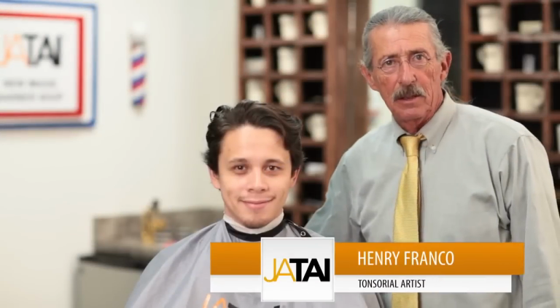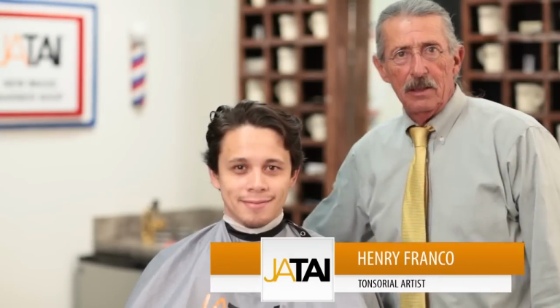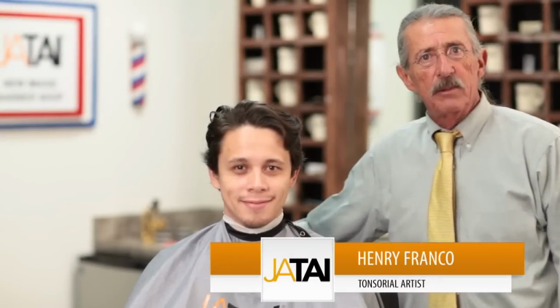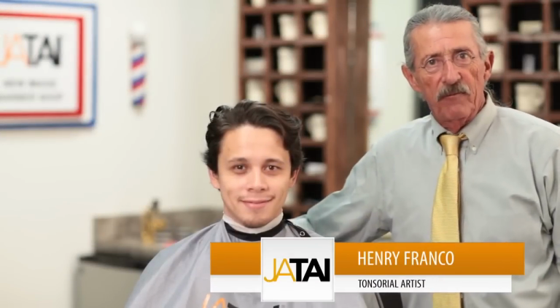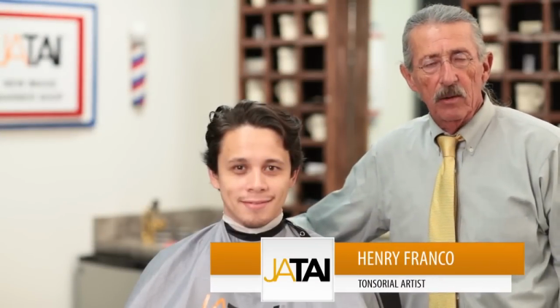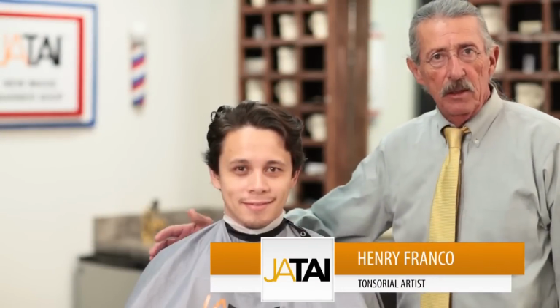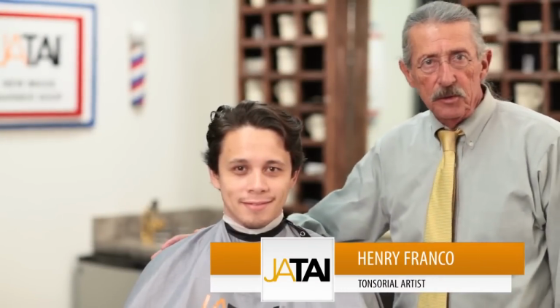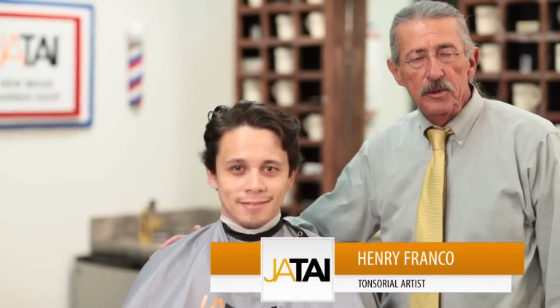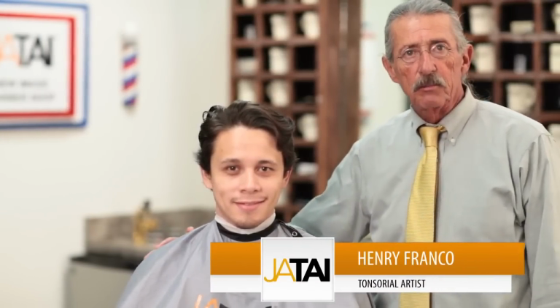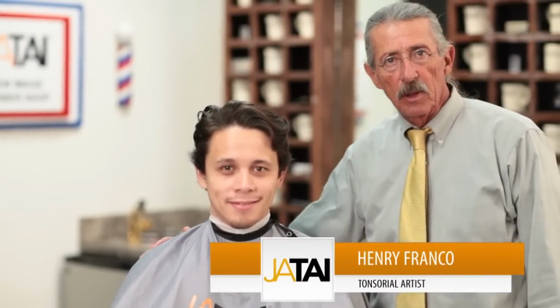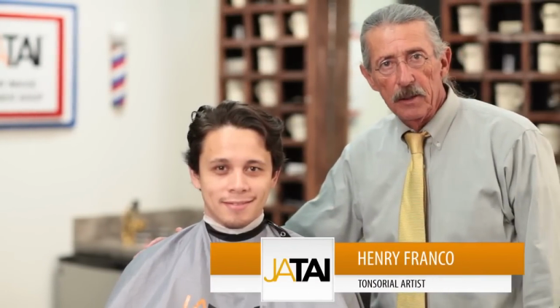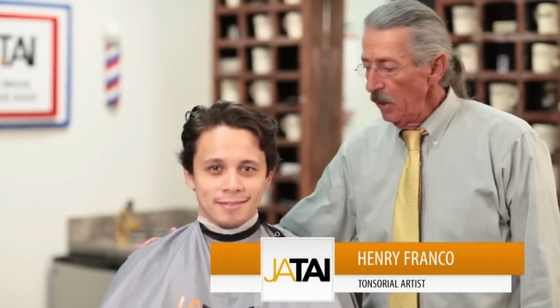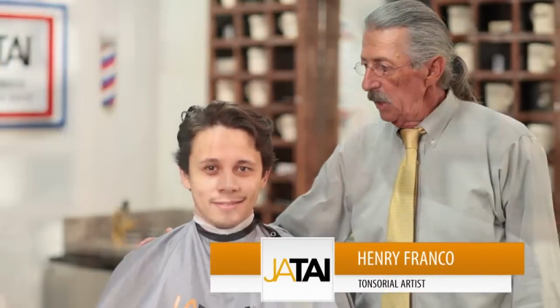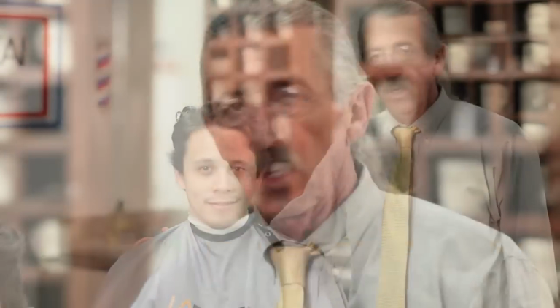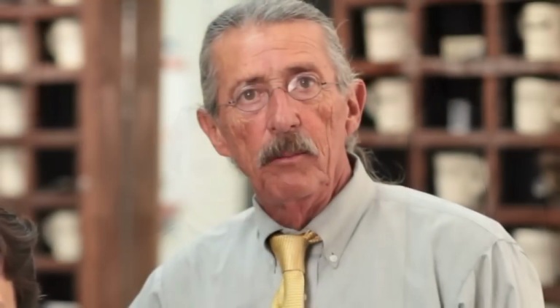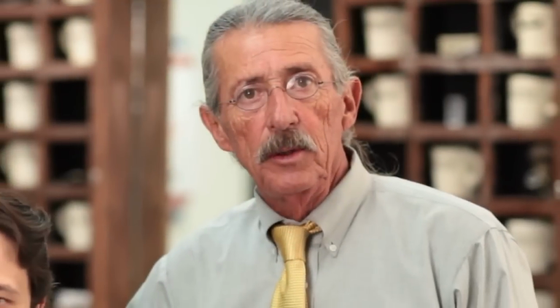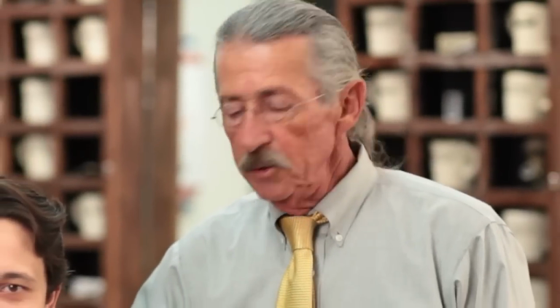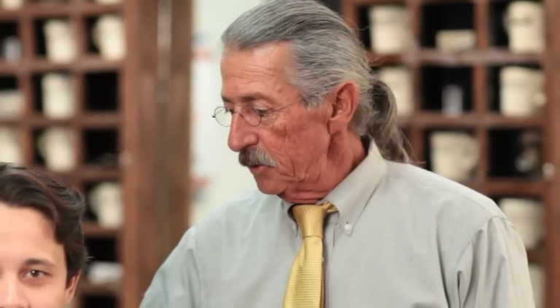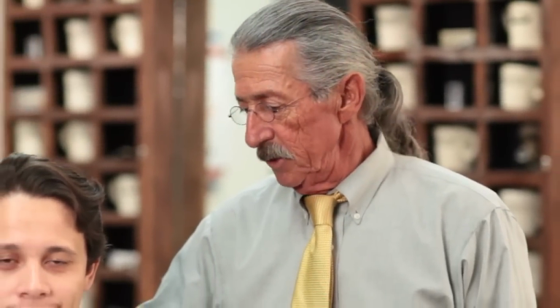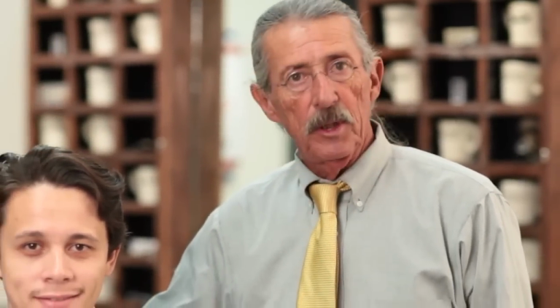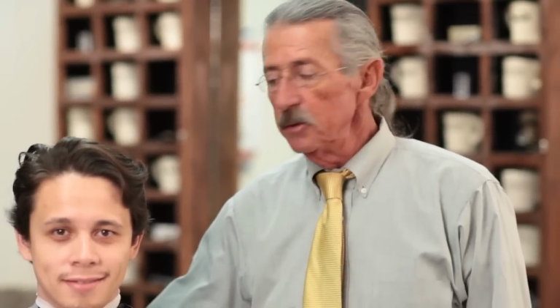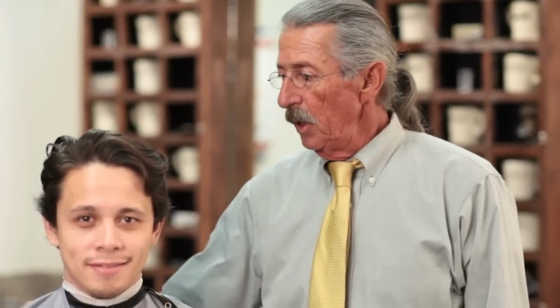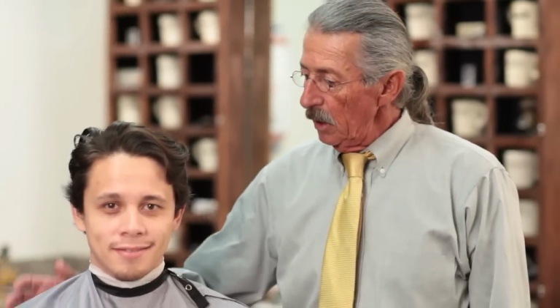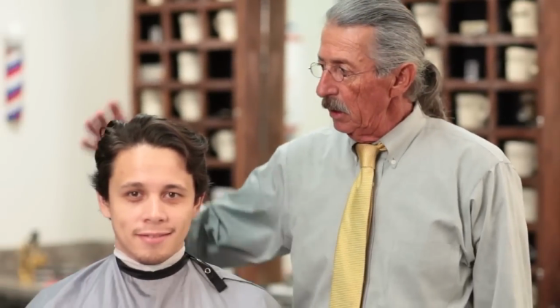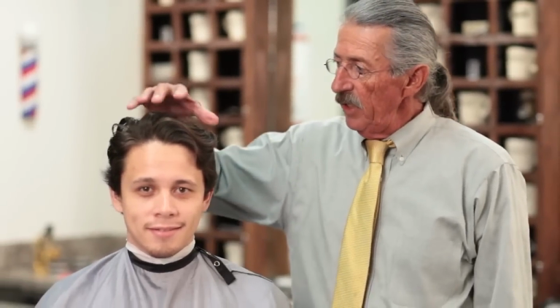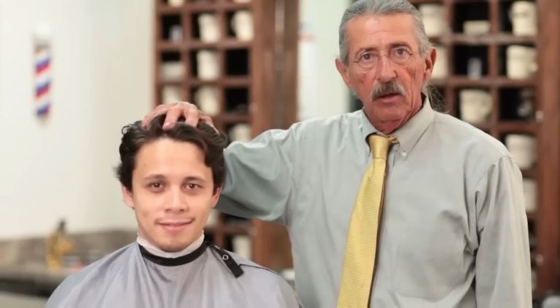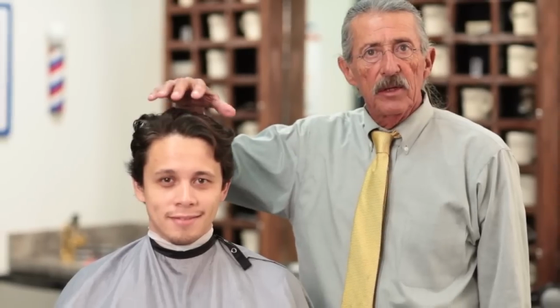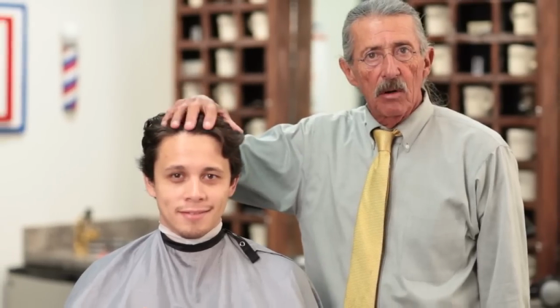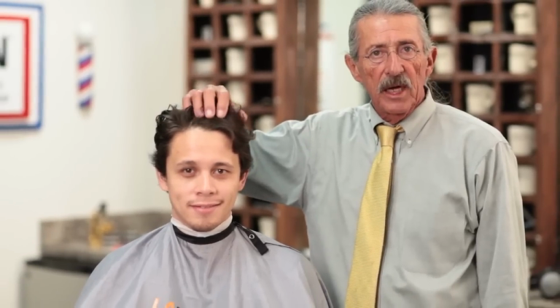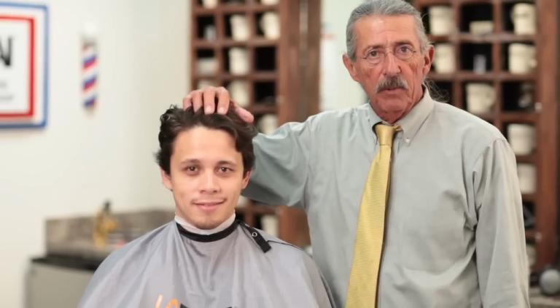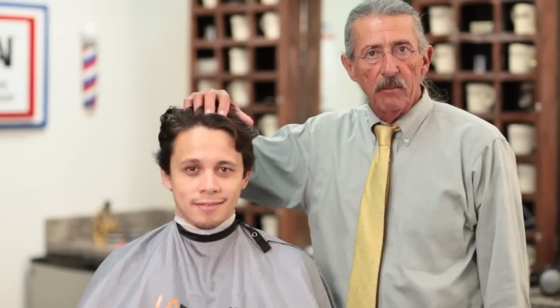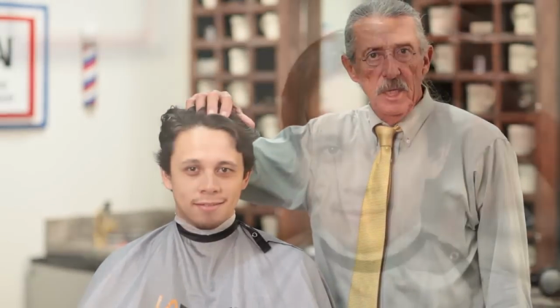Hello, my name is Henry Franco. I'd like to introduce you to Josh, my new client. What I'm going to be doing to Josh this morning is to alleviate a little bit of this bulk that he has up on top of his hair.